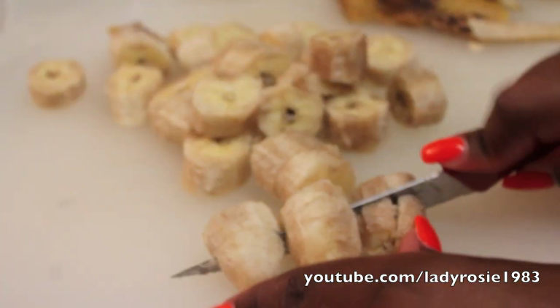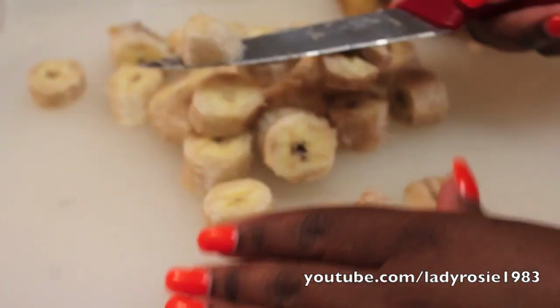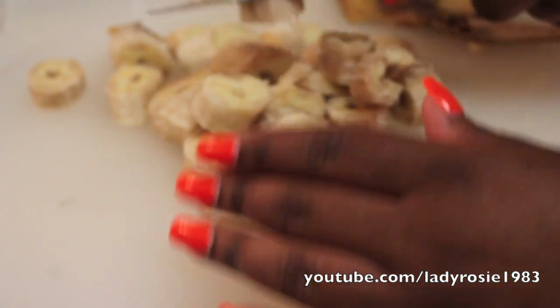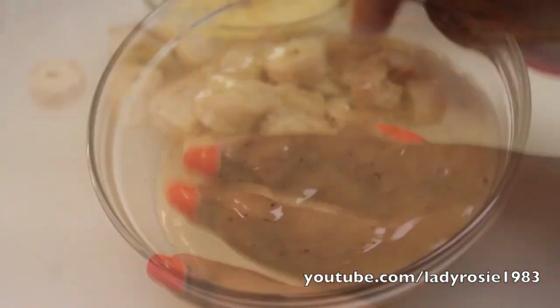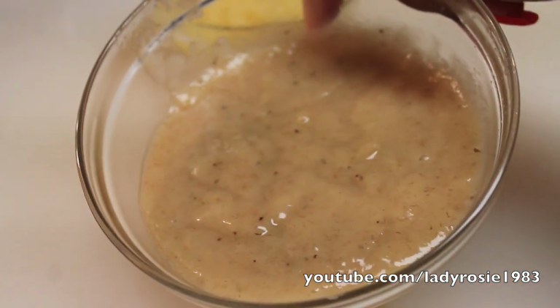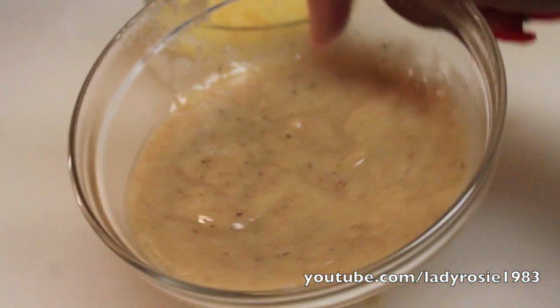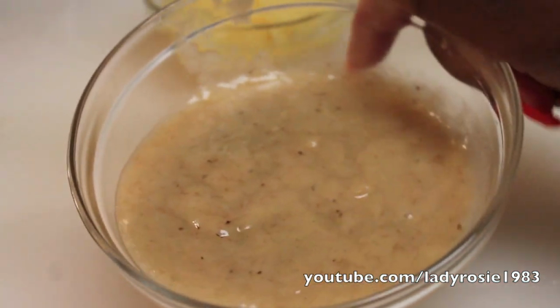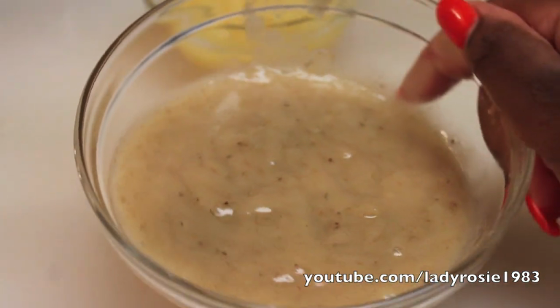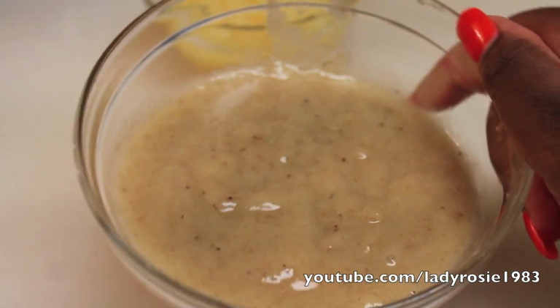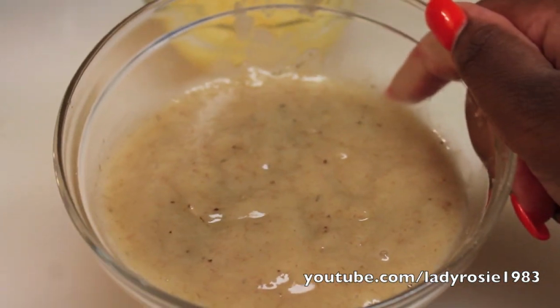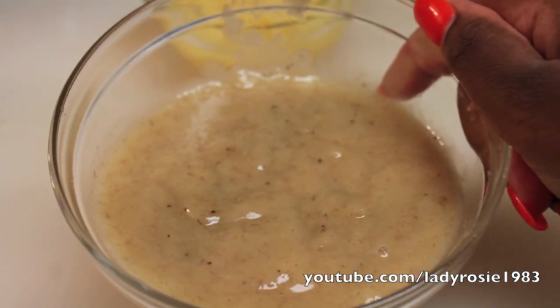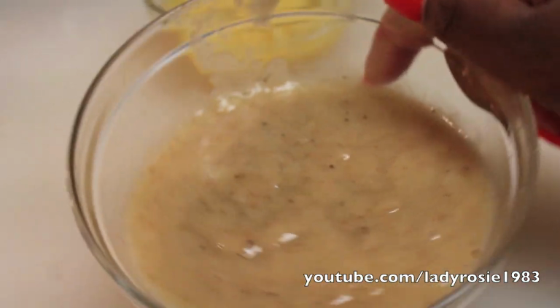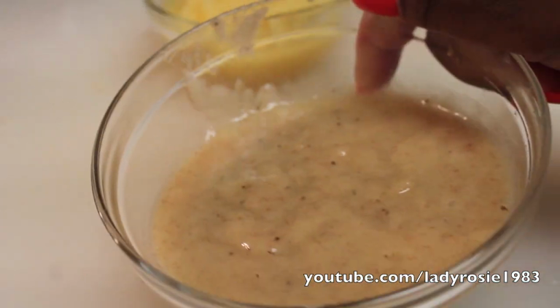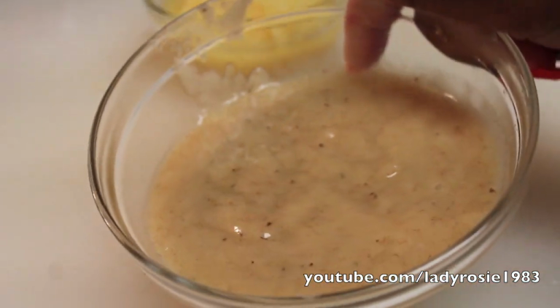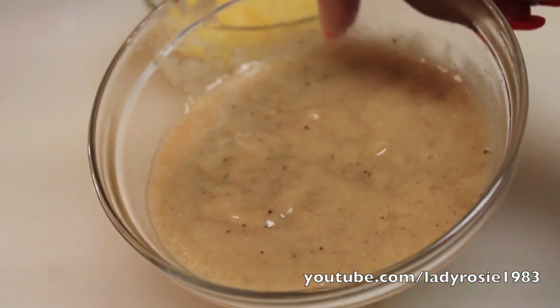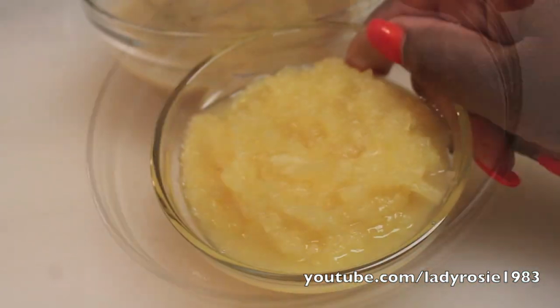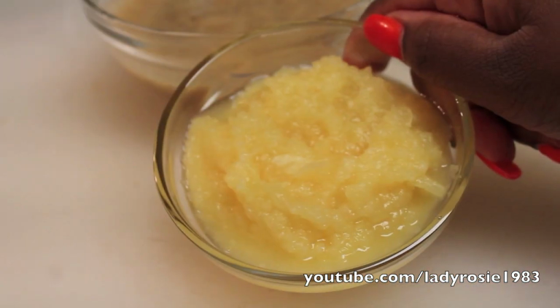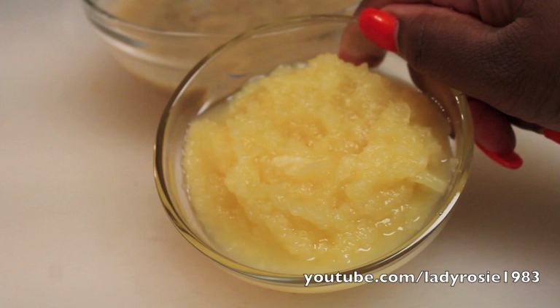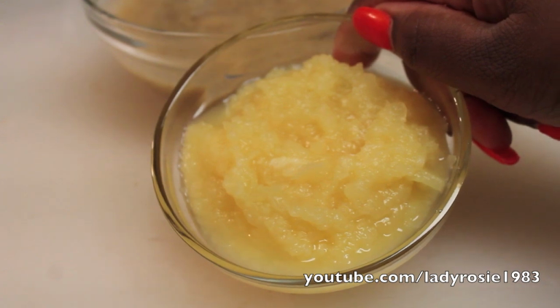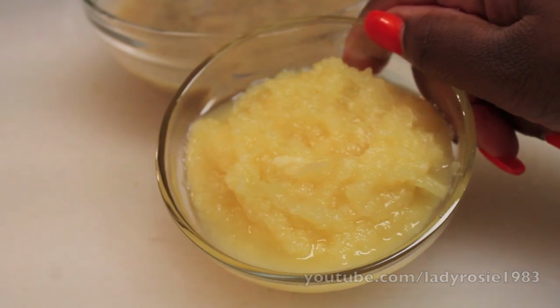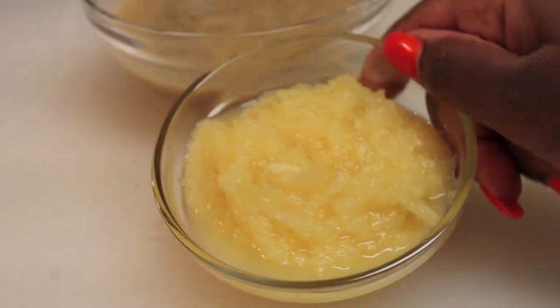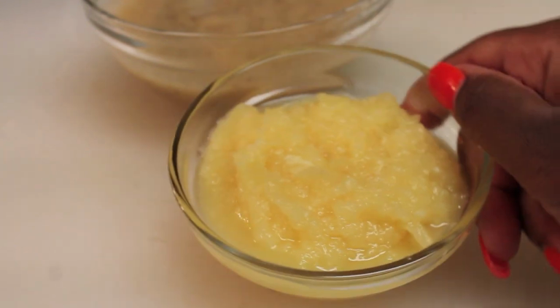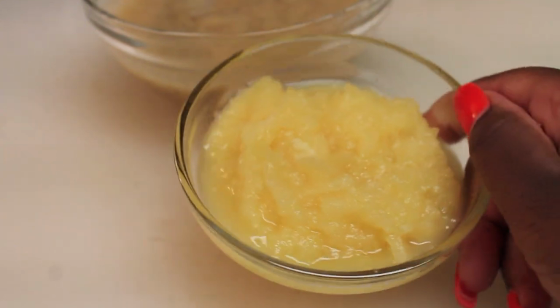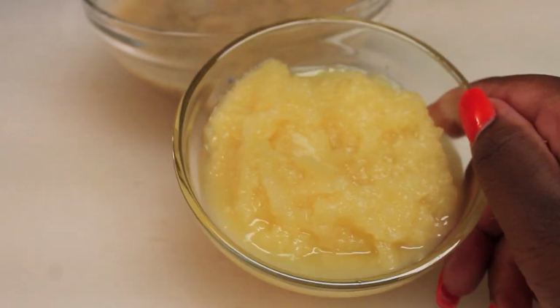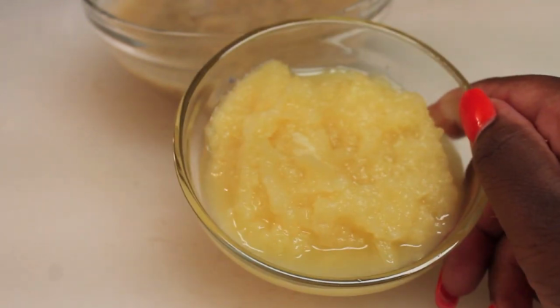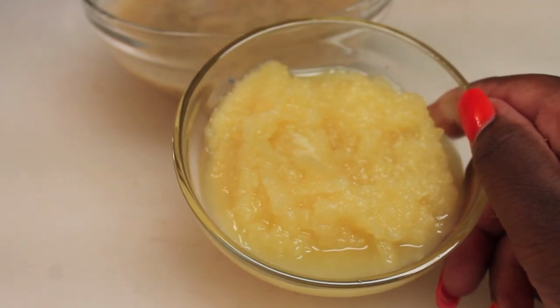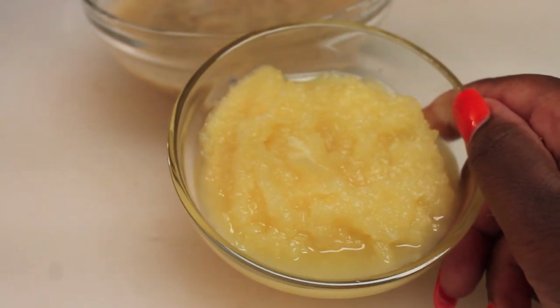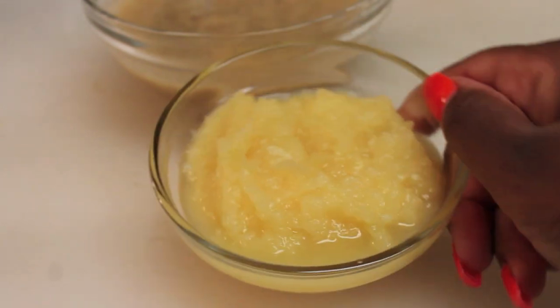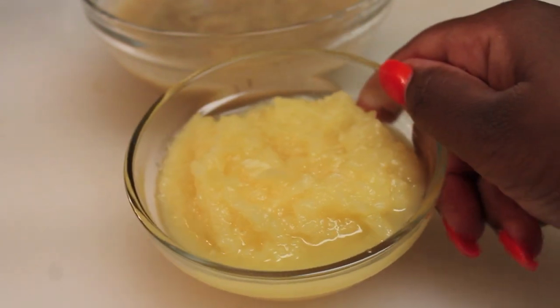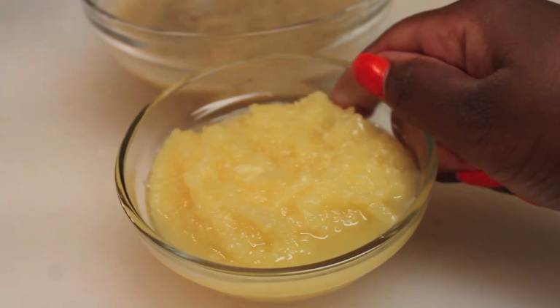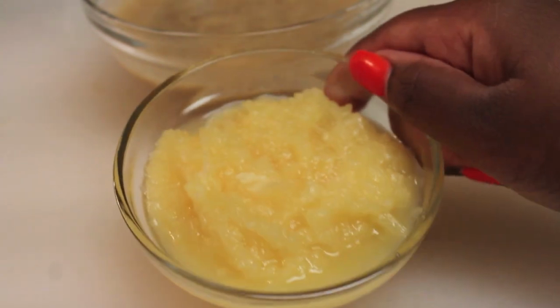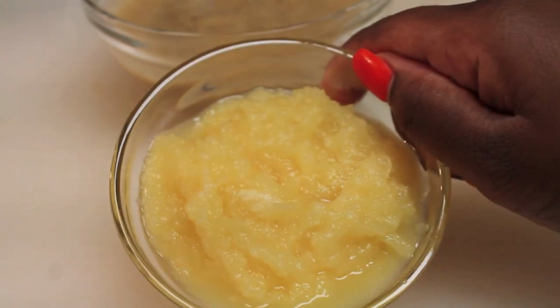You're going to chop up the bananas and then puree them until it's nice and smooth, just like this. You're also going to need some crushed pineapple. Make sure they're crushed because you don't want chunks.